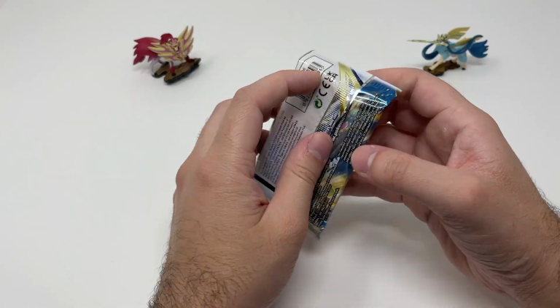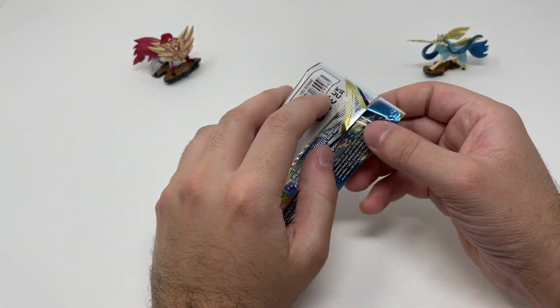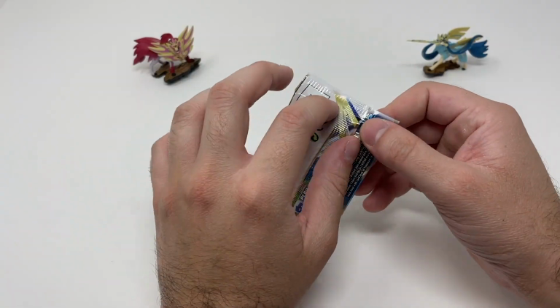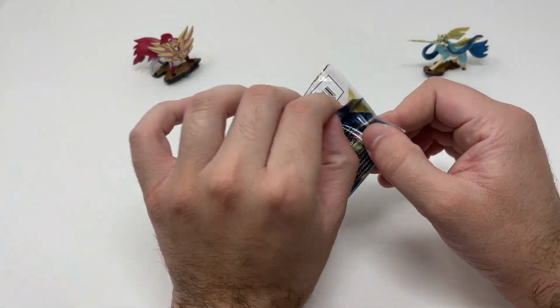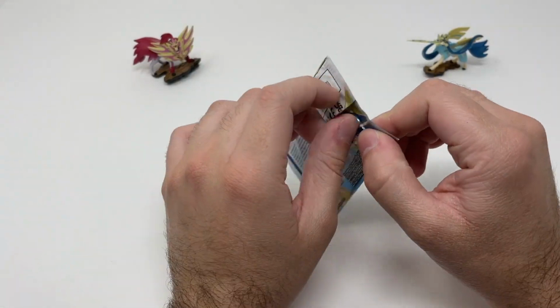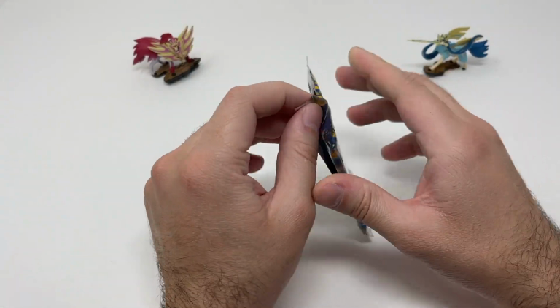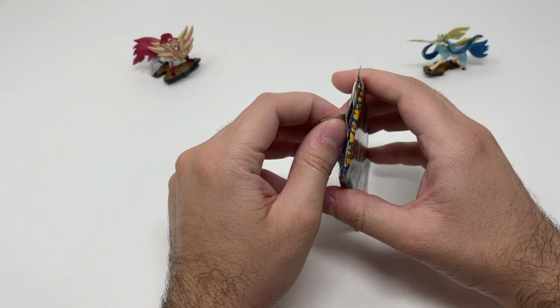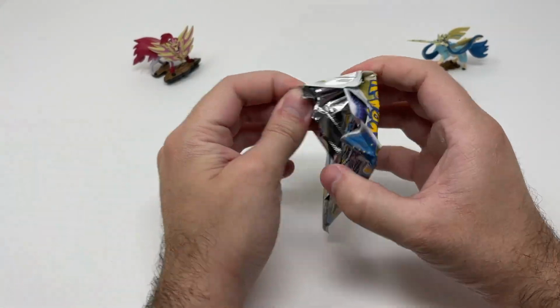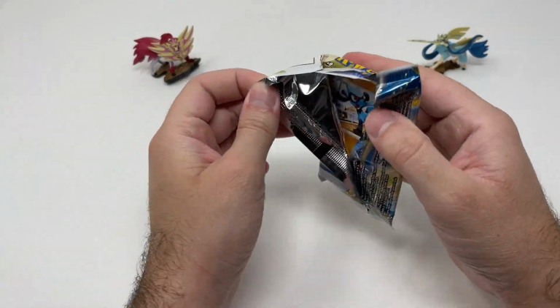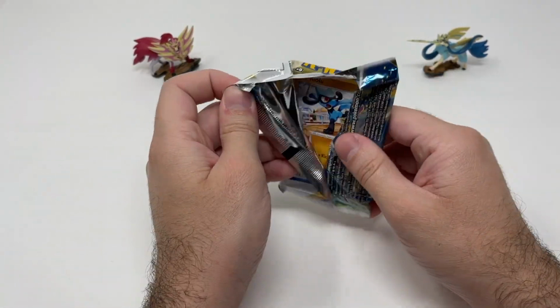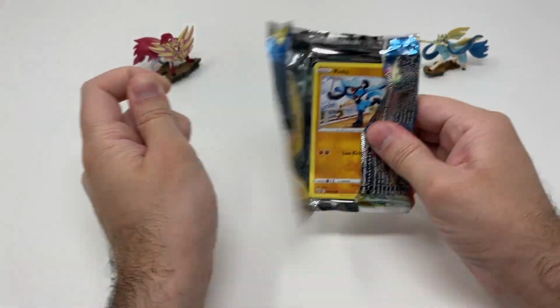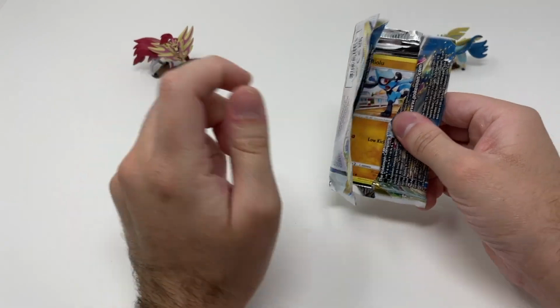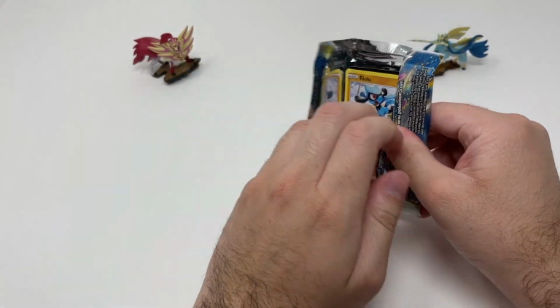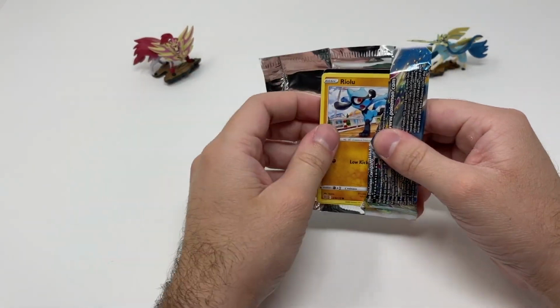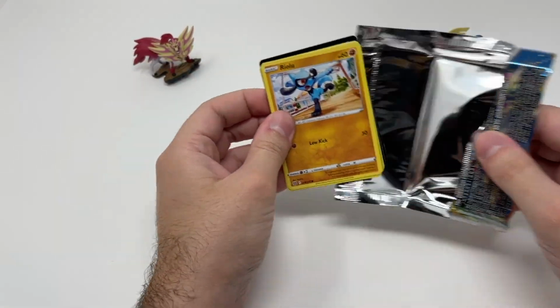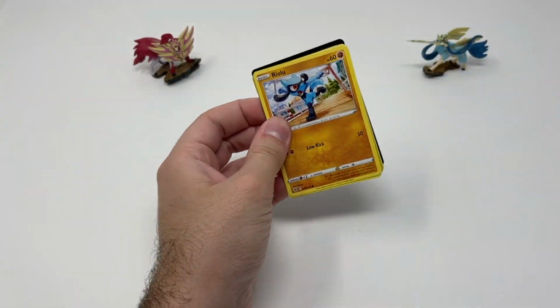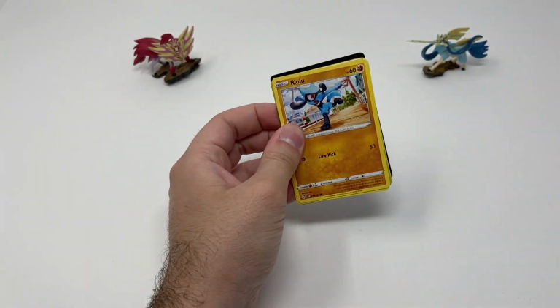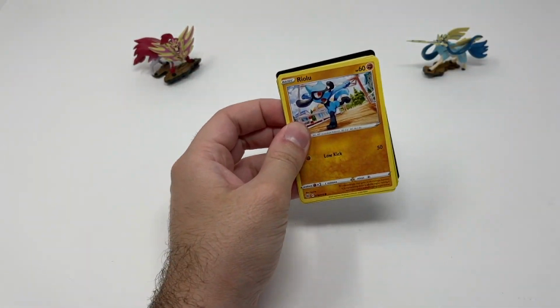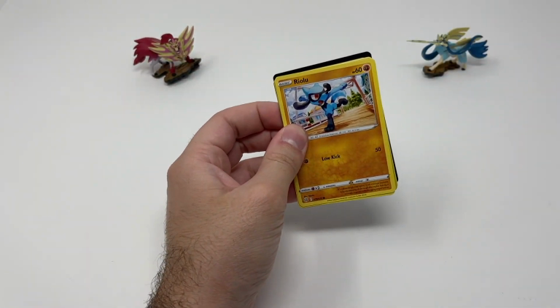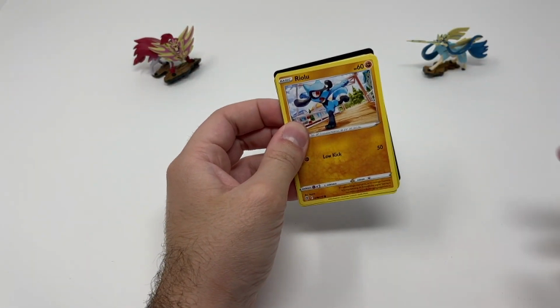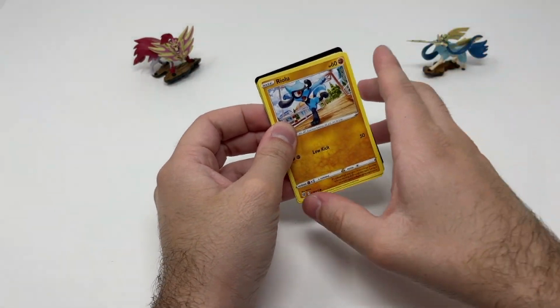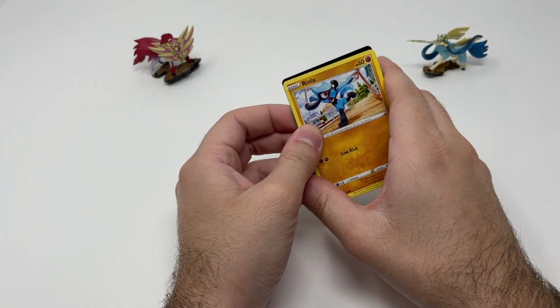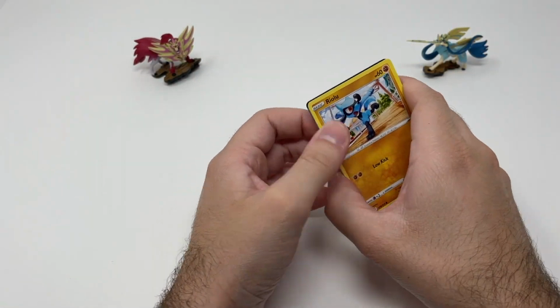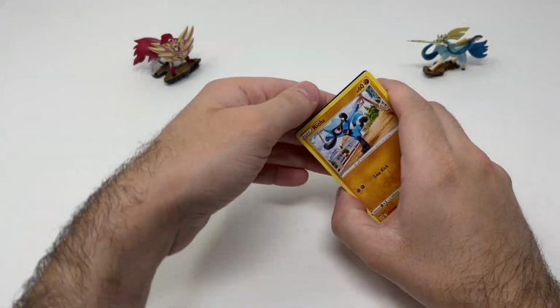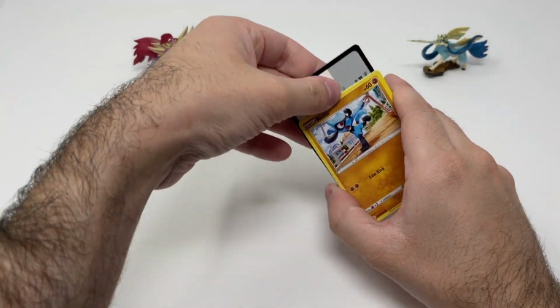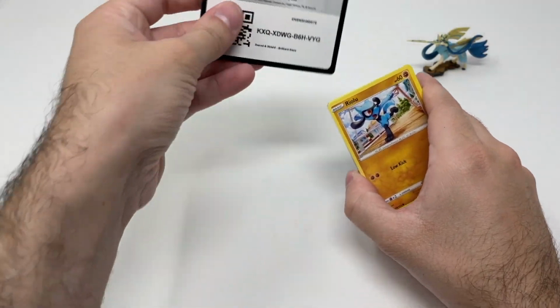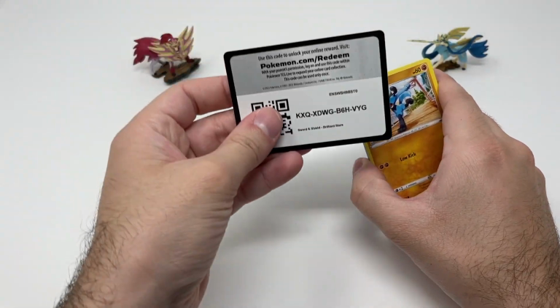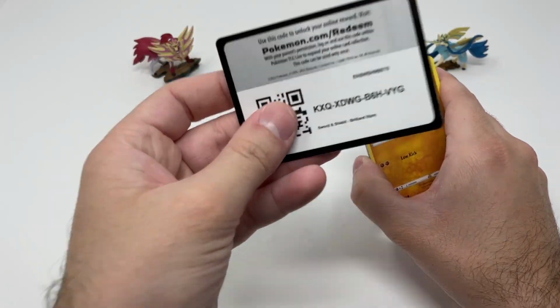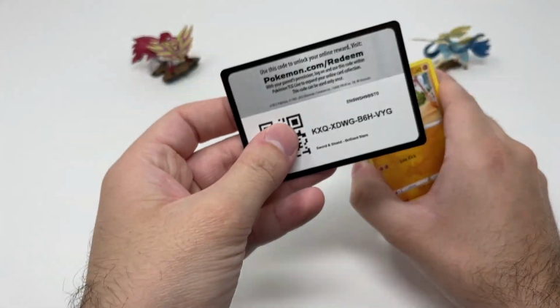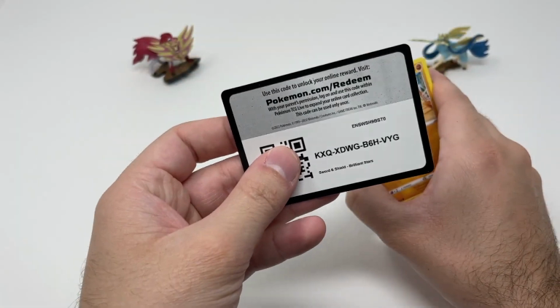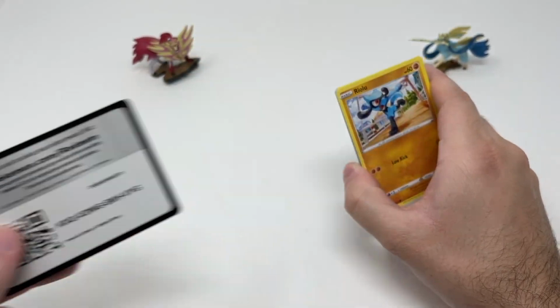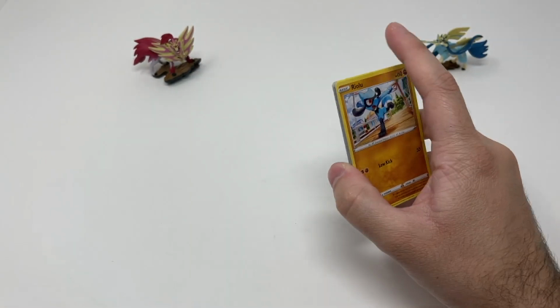Let's see our Brilliant Stars pack - maybe this one is going to help us. If not, that is just going to be an entire tin without any good pulls.